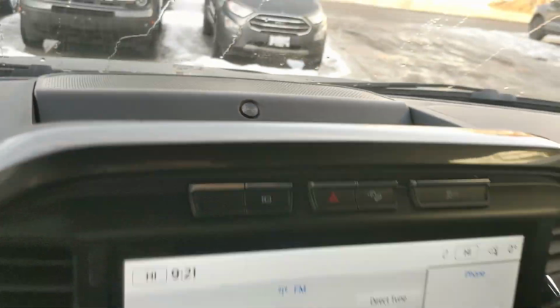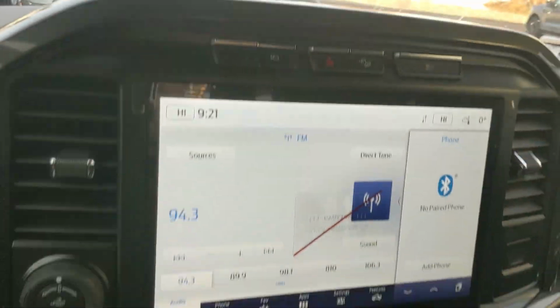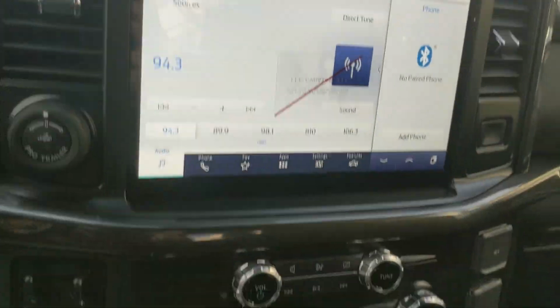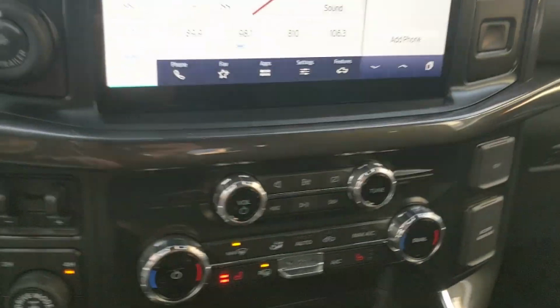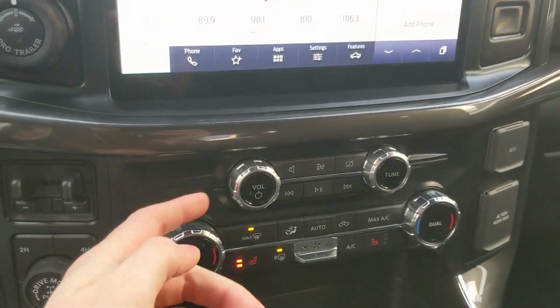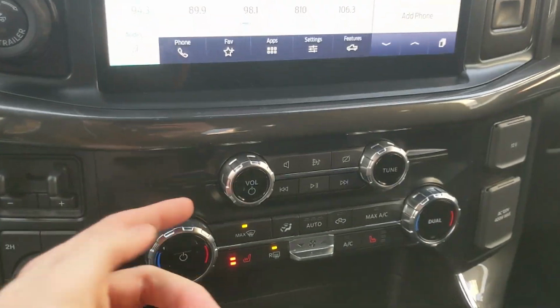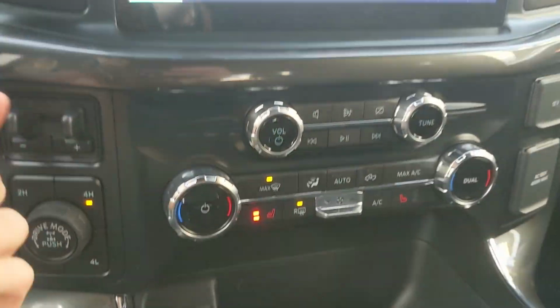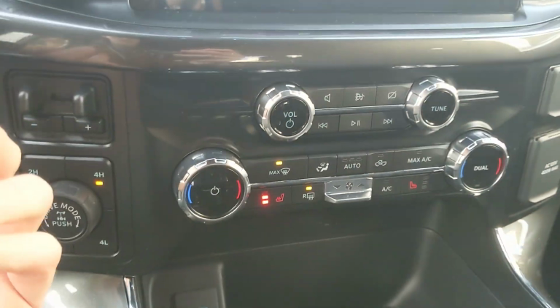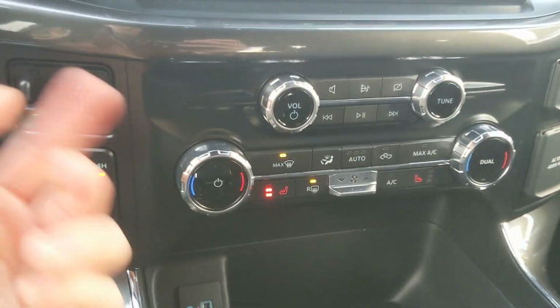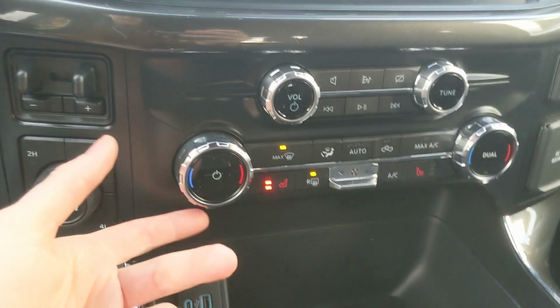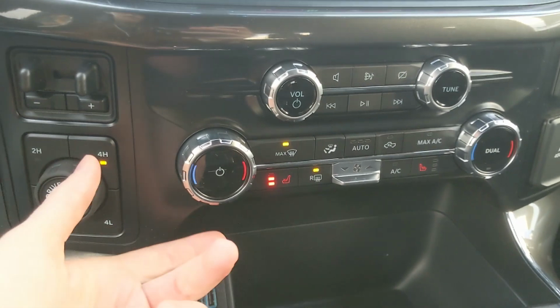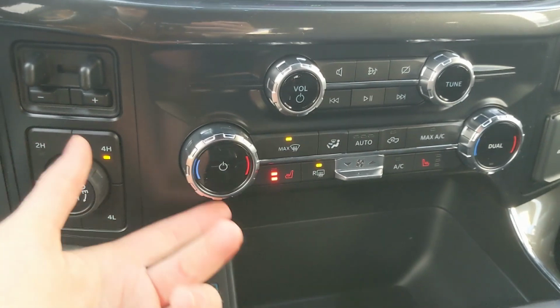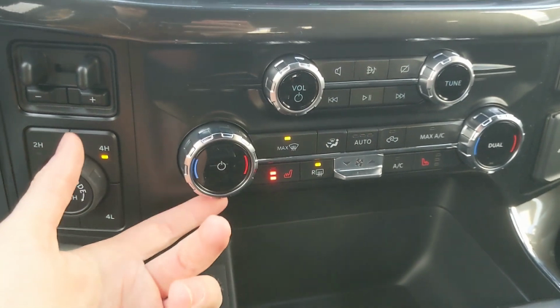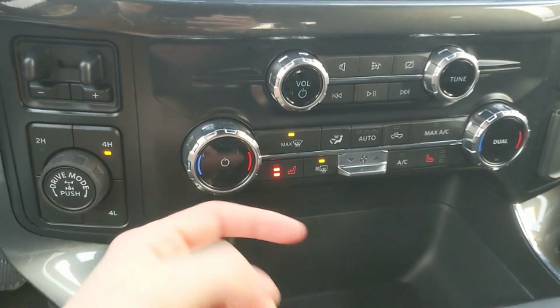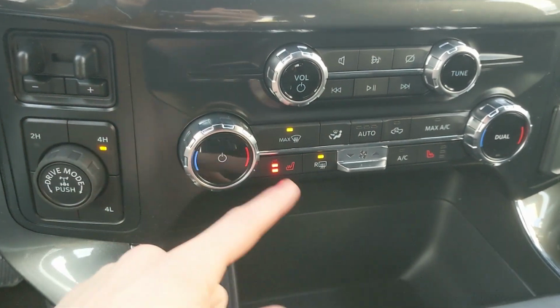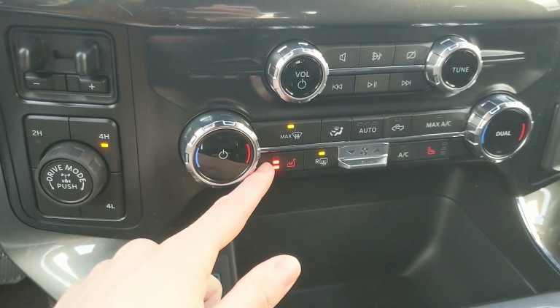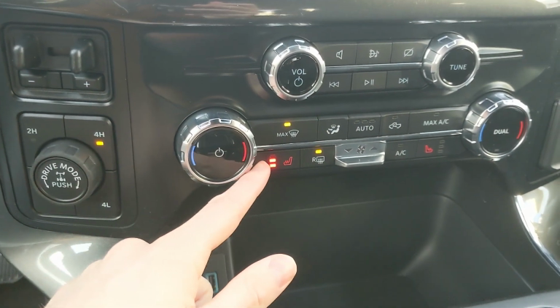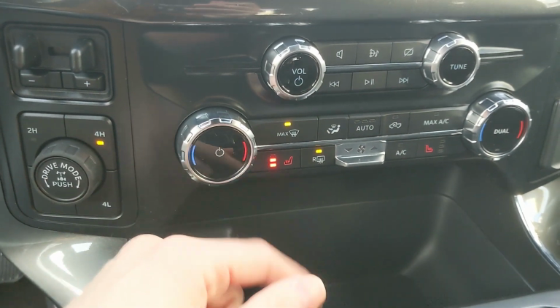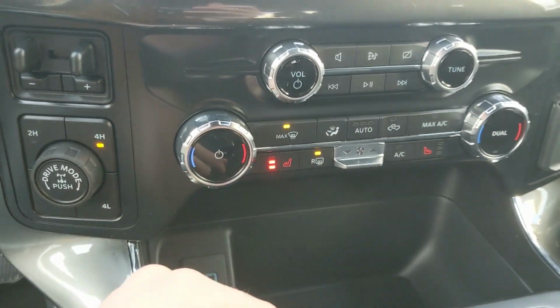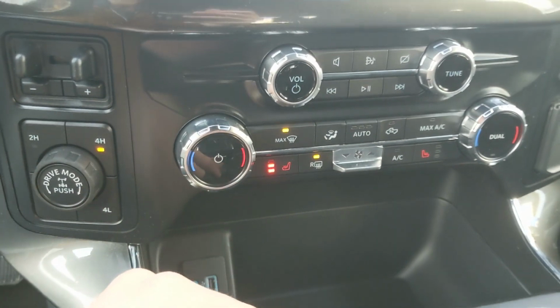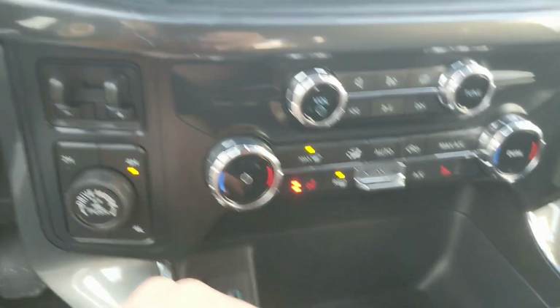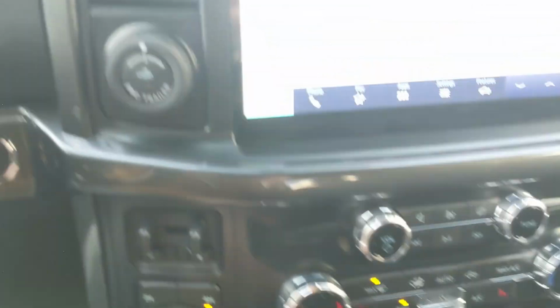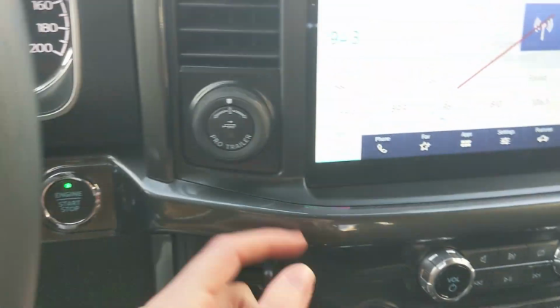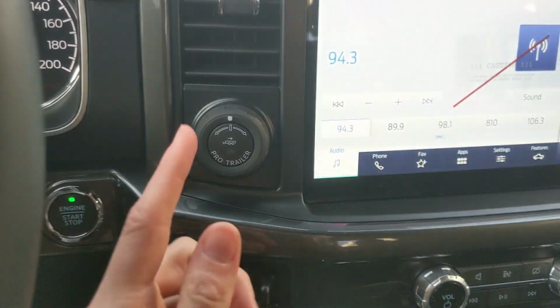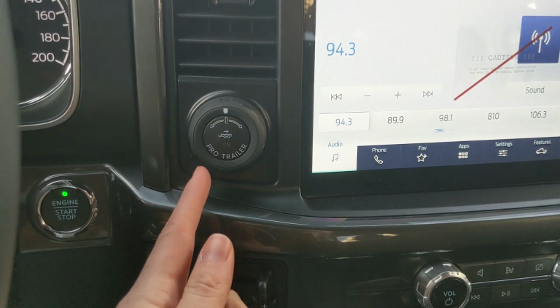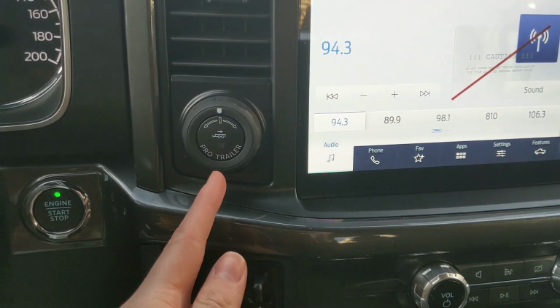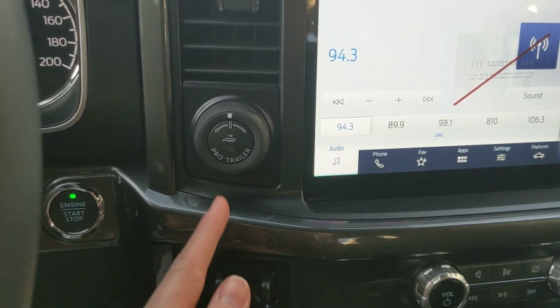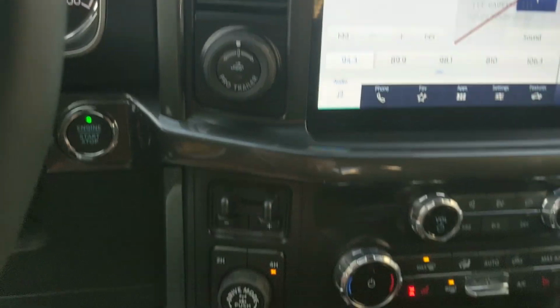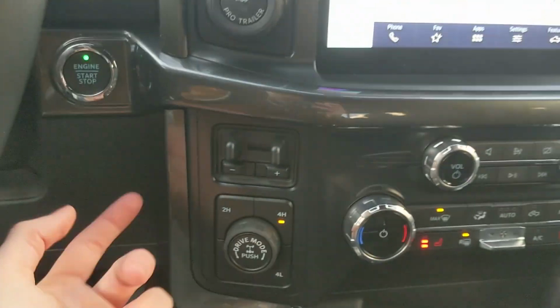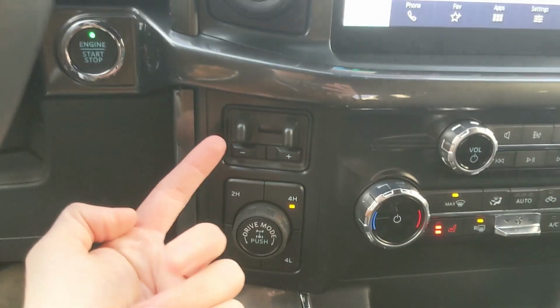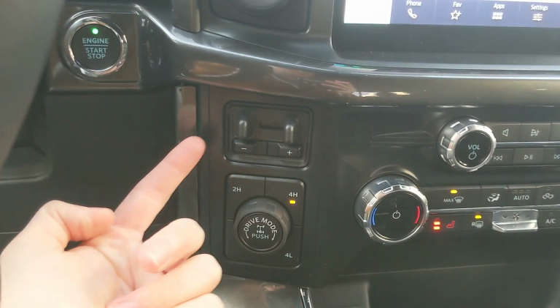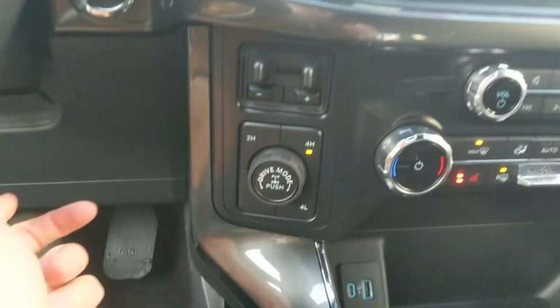Moving down you have your media controls and then your climate controls with dual-zone front climate and heated front seats. To the left you have your pro trailer backup controller and trailer brake controller.